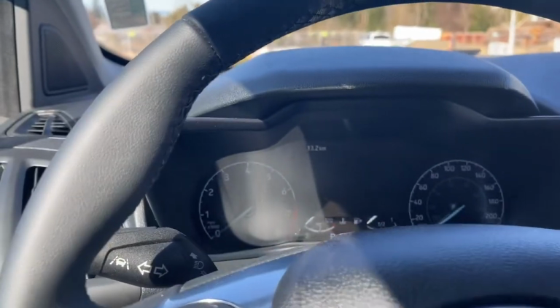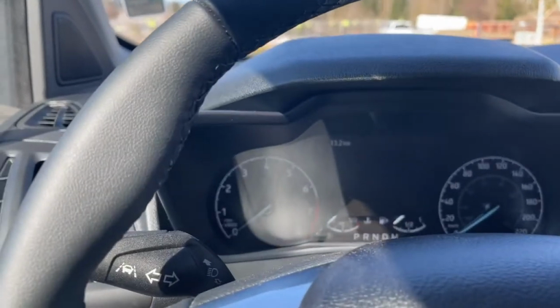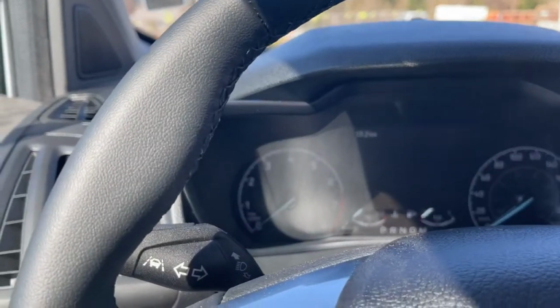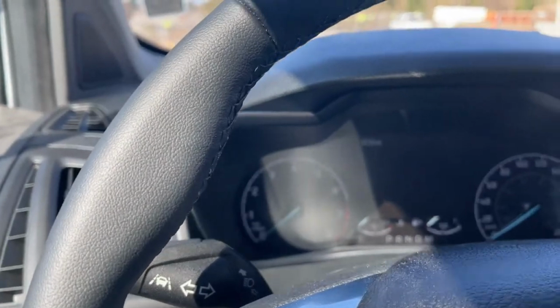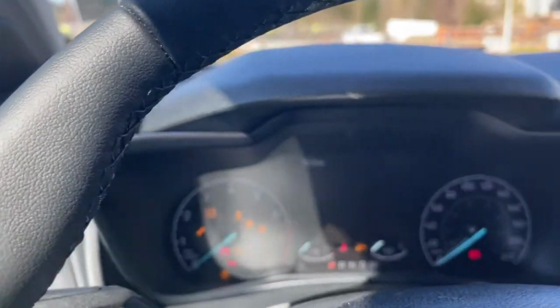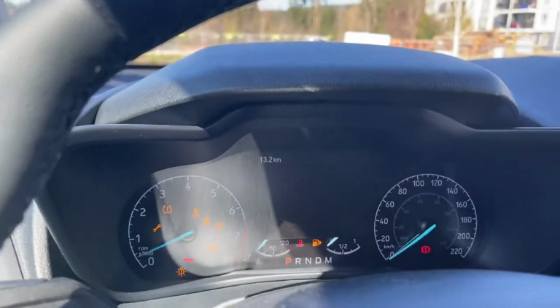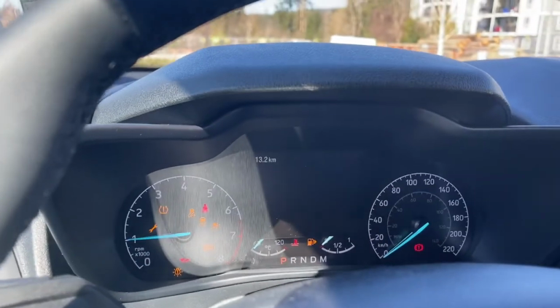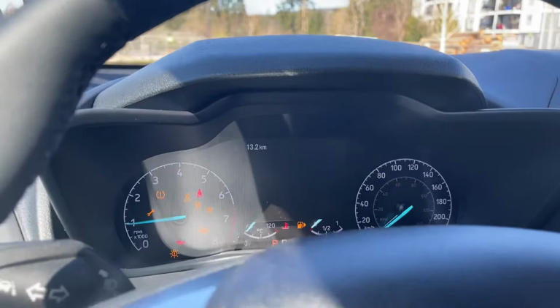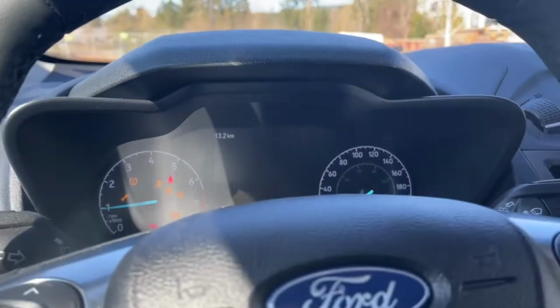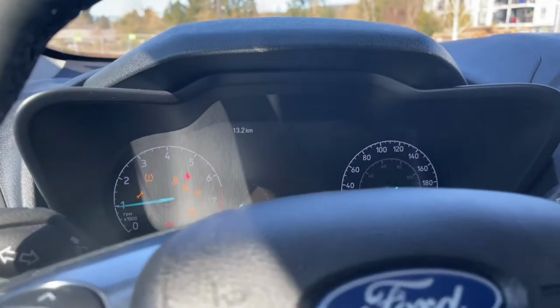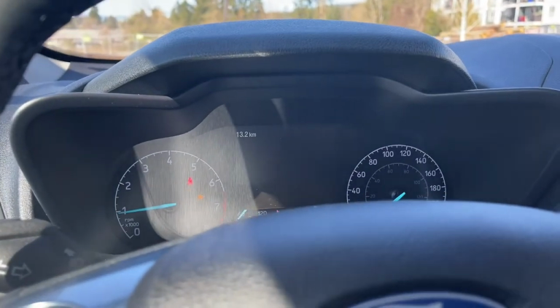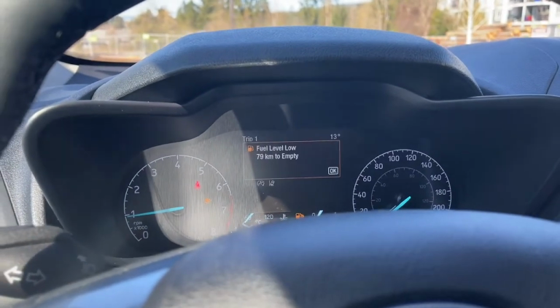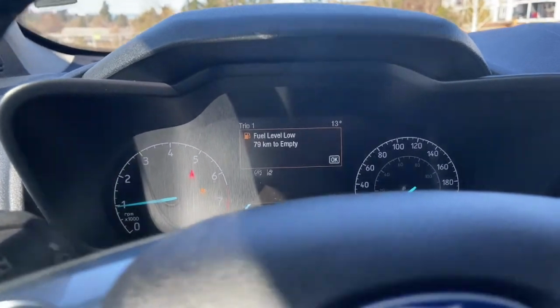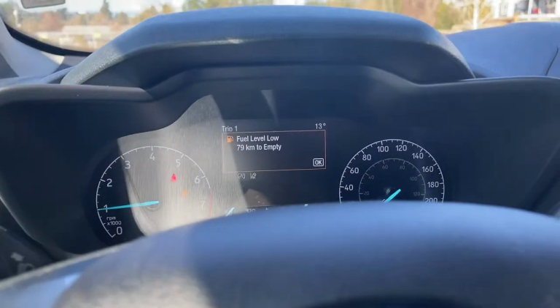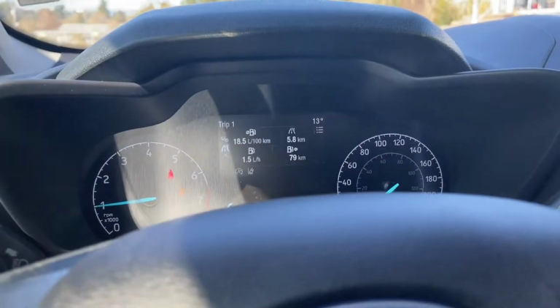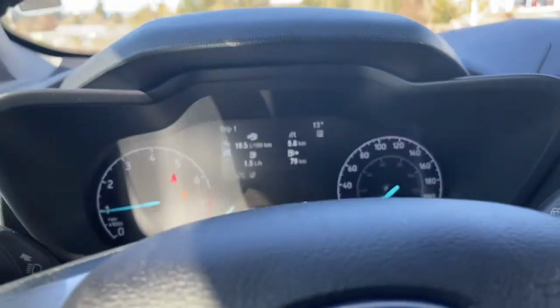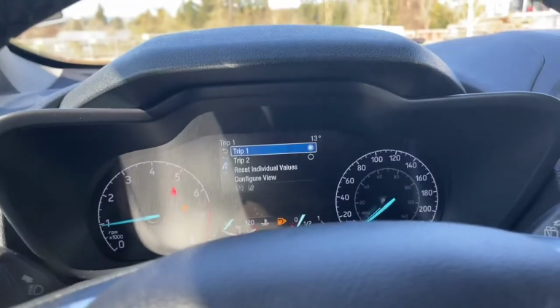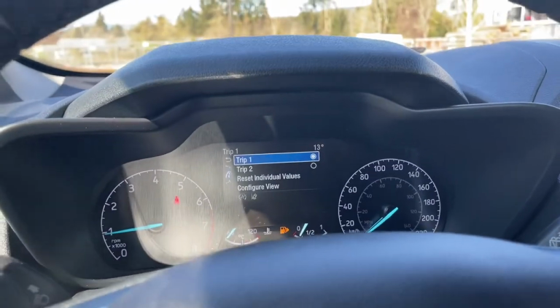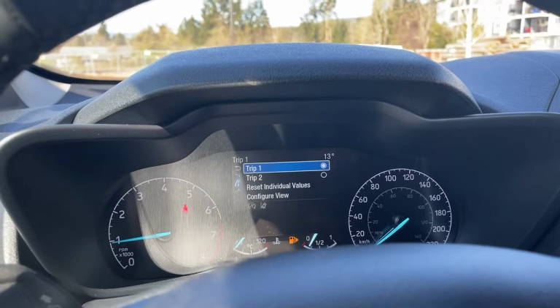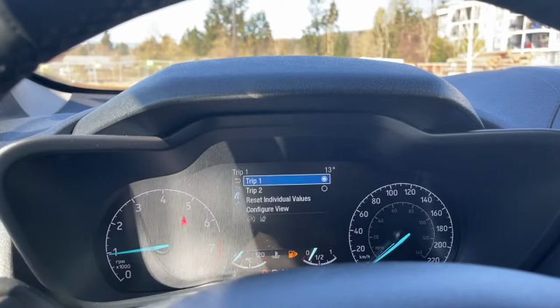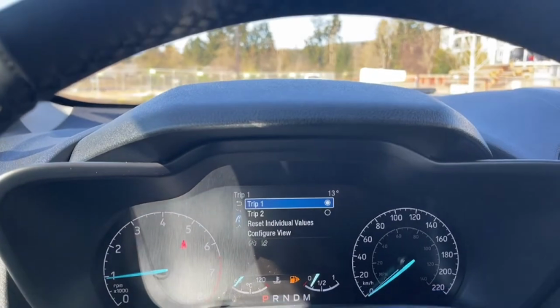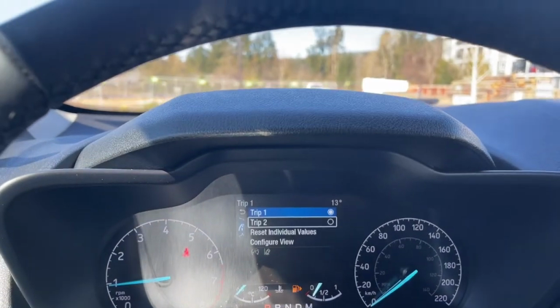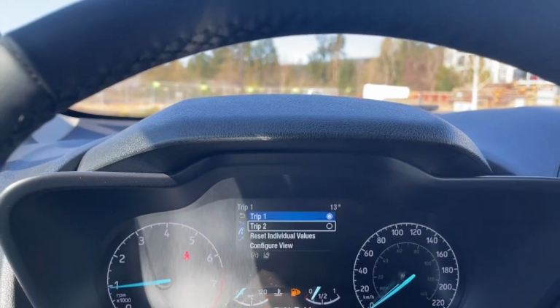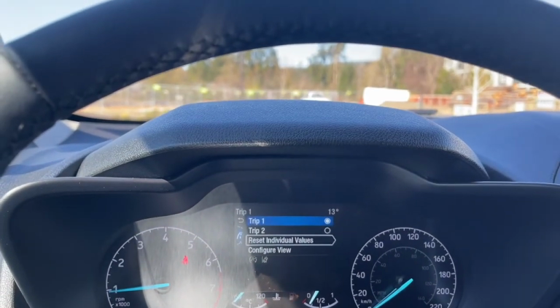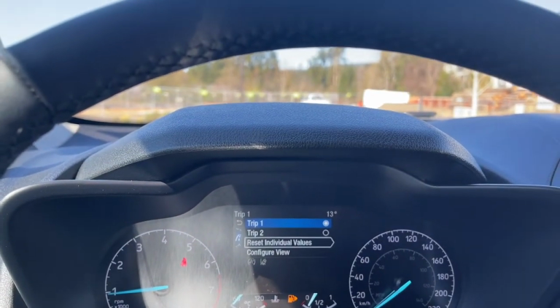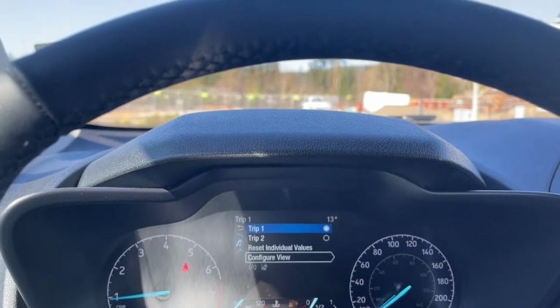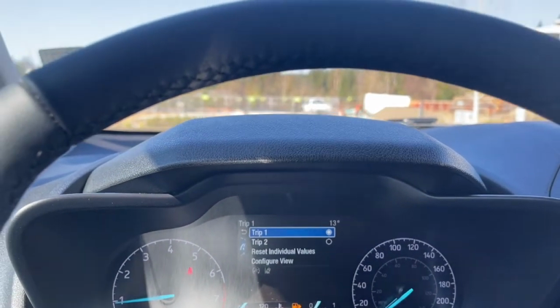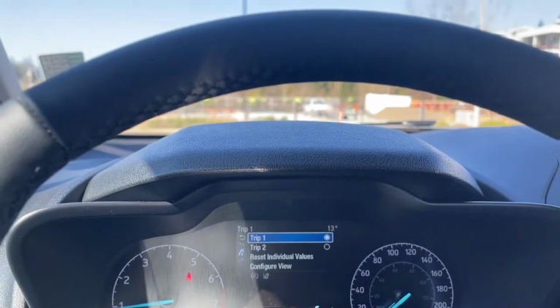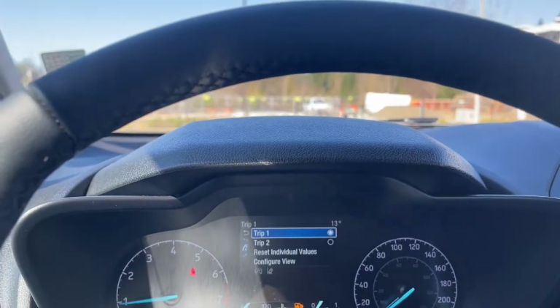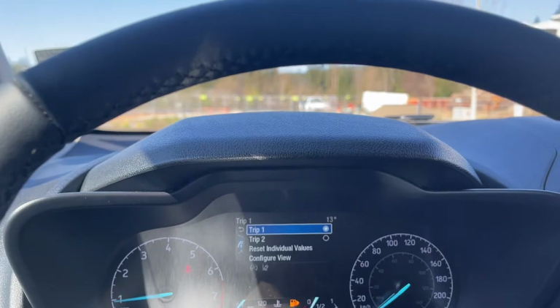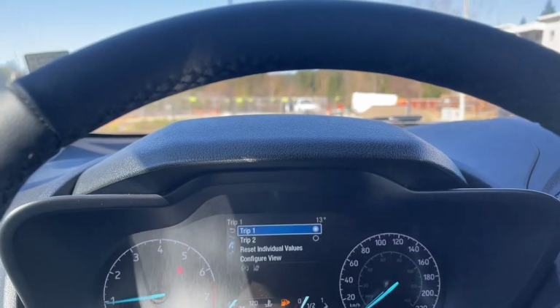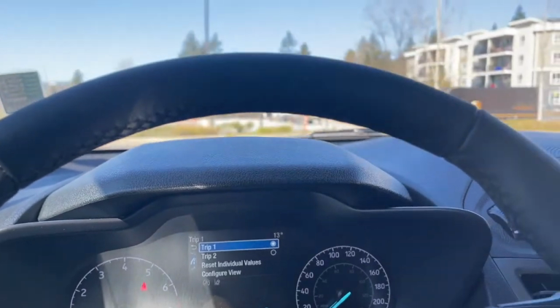You also have your volume and lane keeping located on the steering wheel. When you start up the vehicle you're going to see any important messages, your odometer reading, and of course you can go into the menu and toggle through for the different options — trip one, trip two, reset individual values, configure view, and back around again, and these all have sub menus.